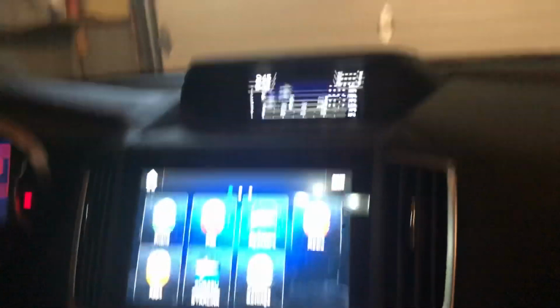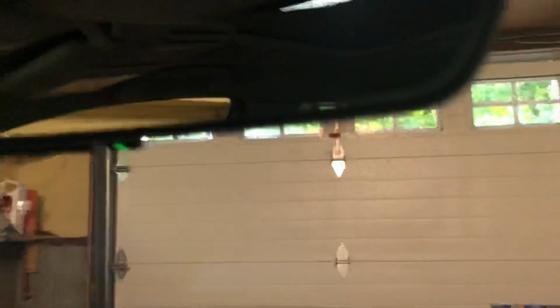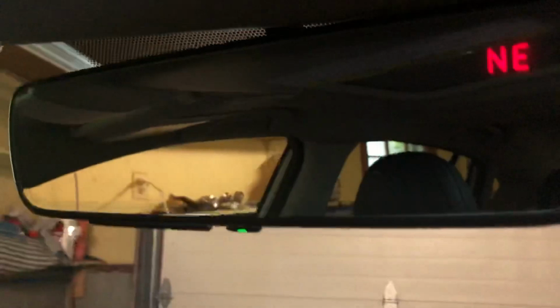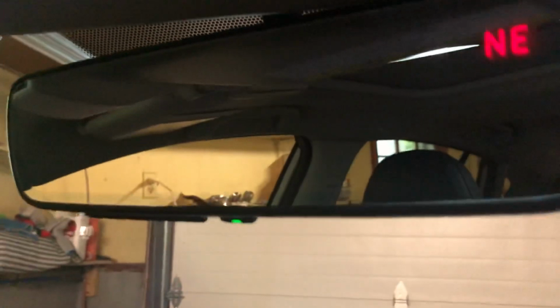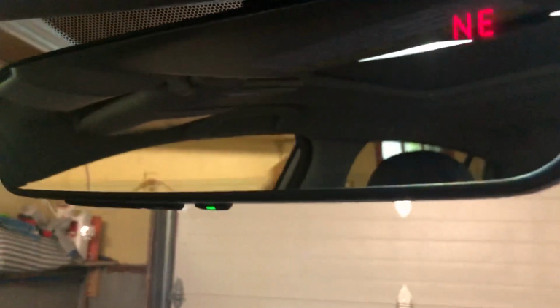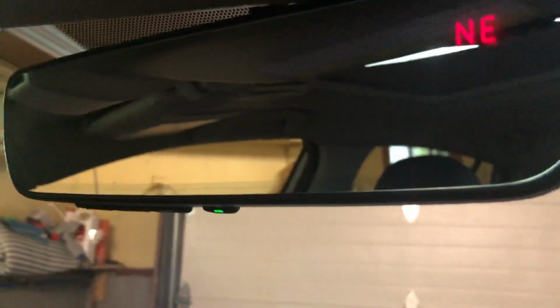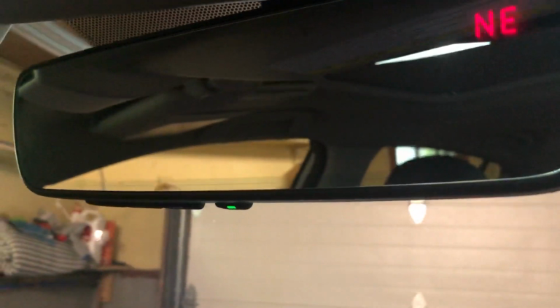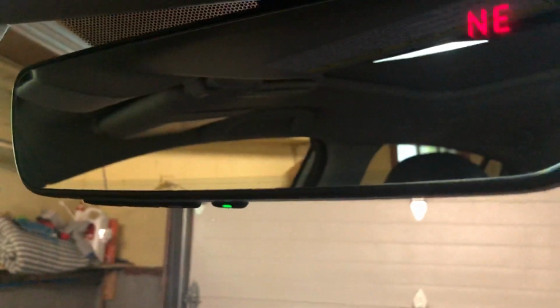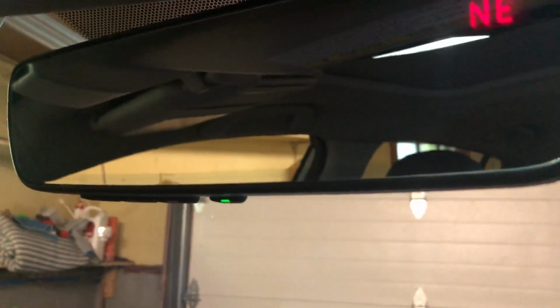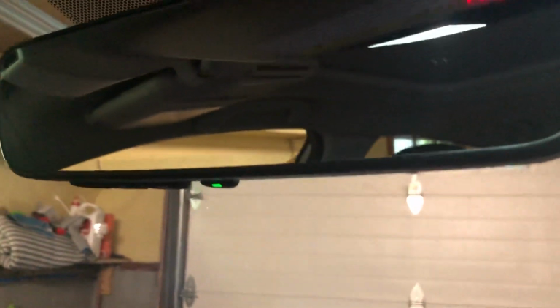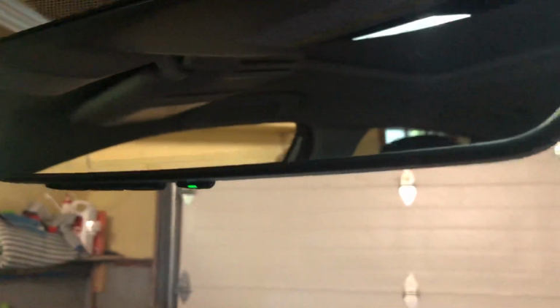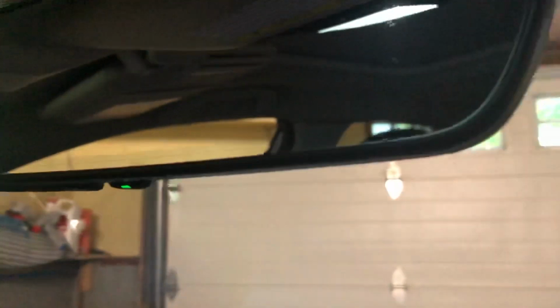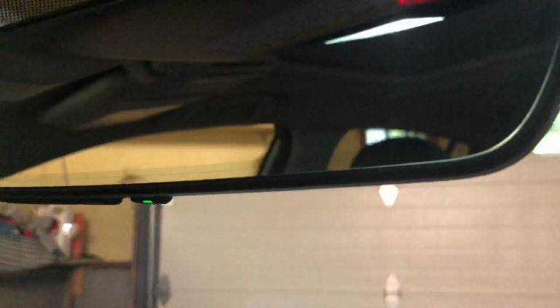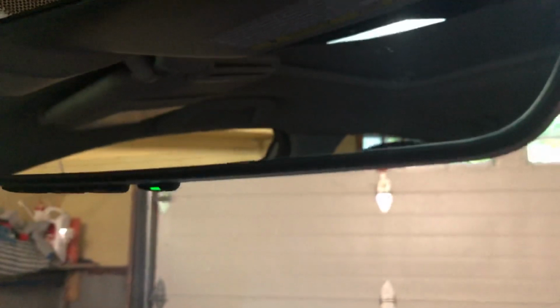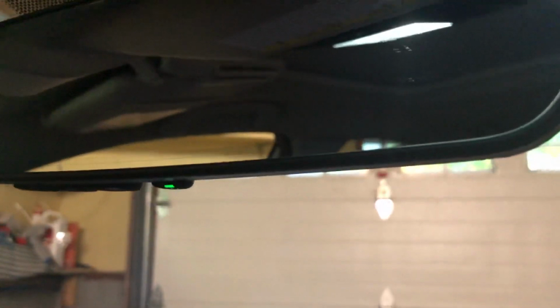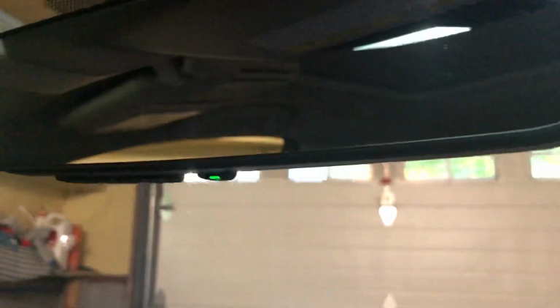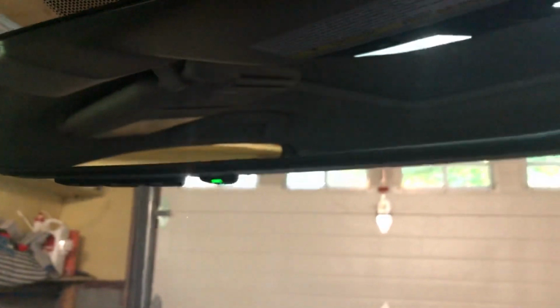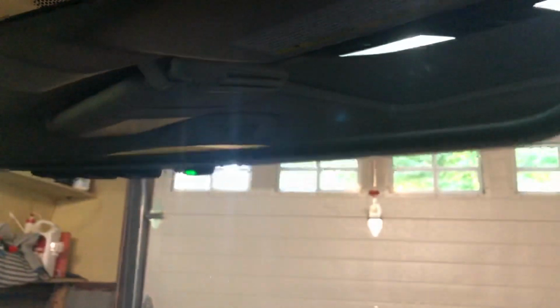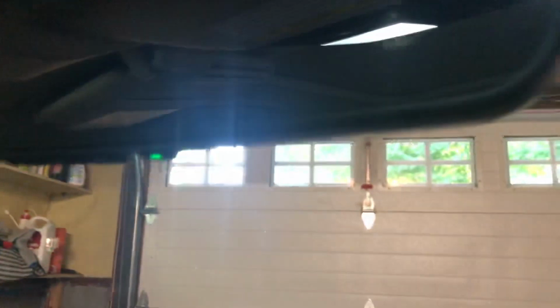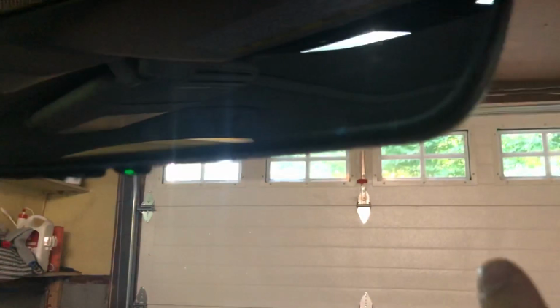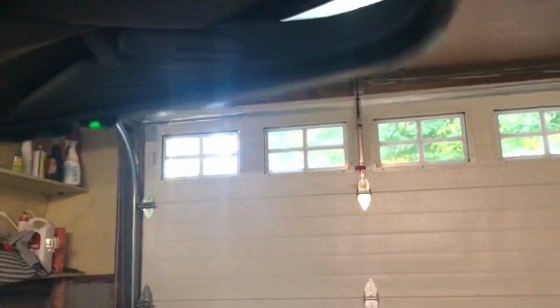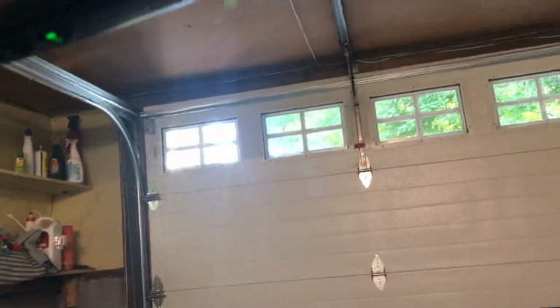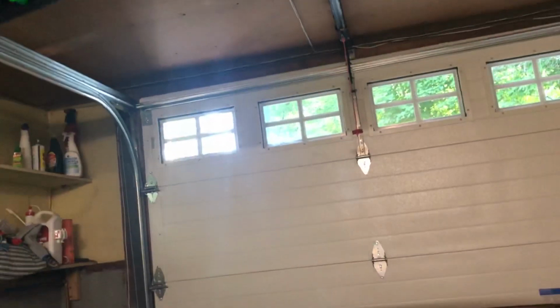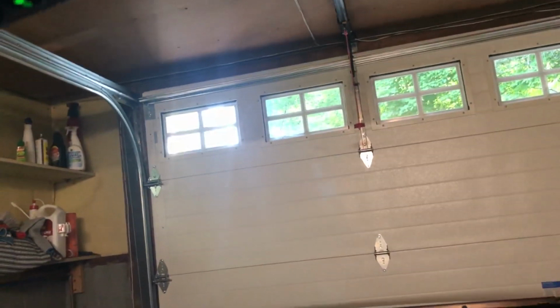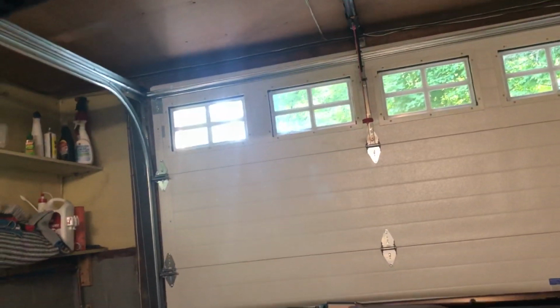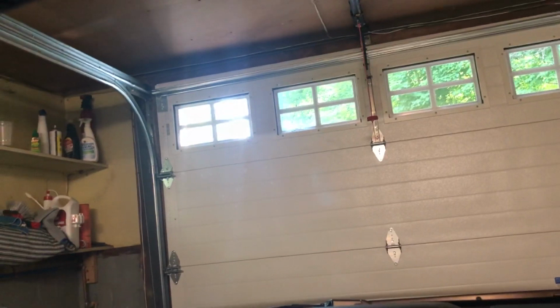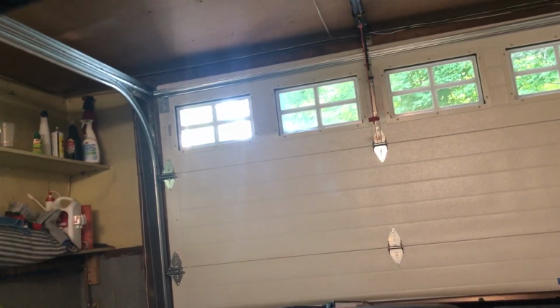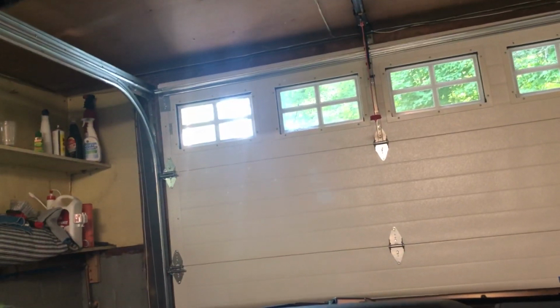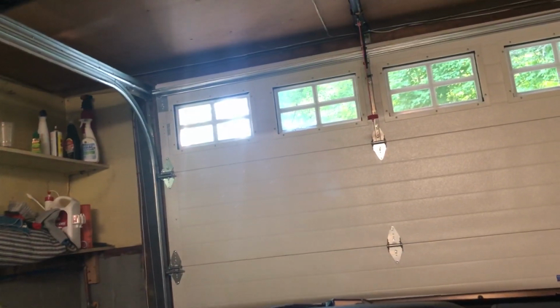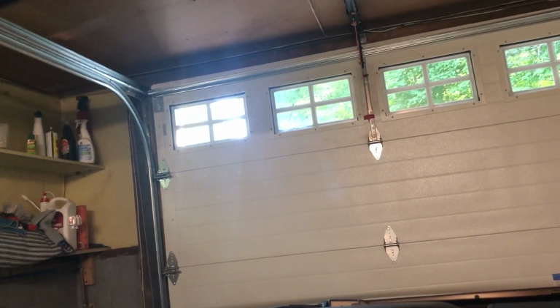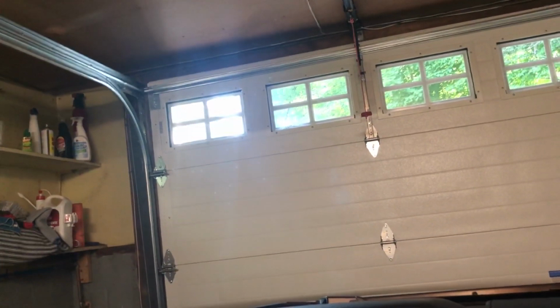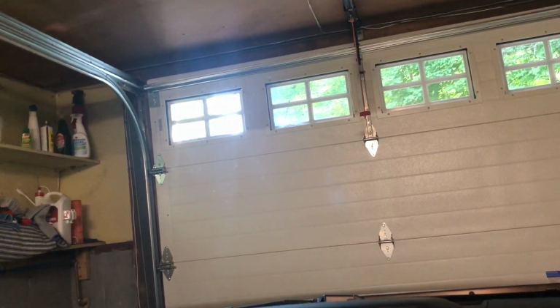Set your Homelink mirror on the Subaru — or pretty much any similar car — to your garage door opener. I watched other videos and I'm going to do you a favor and make a real quick one, going straight to the point.